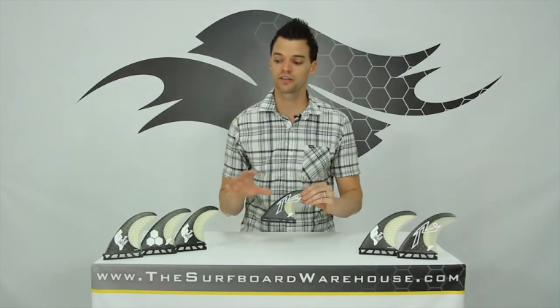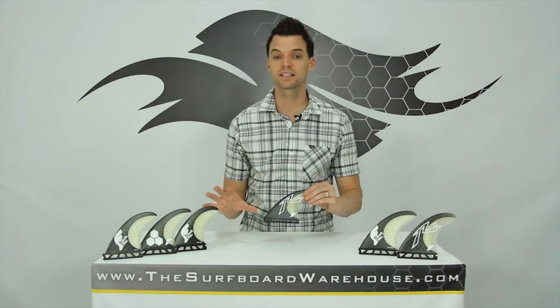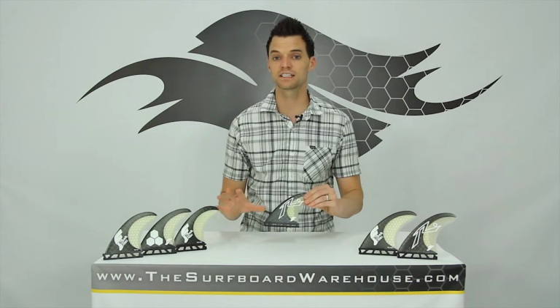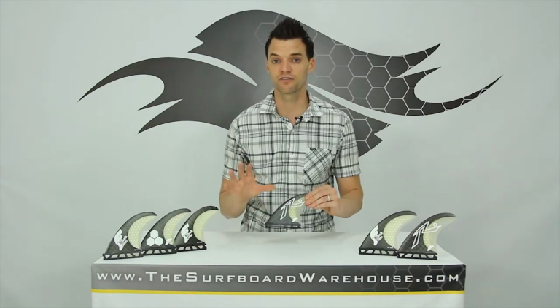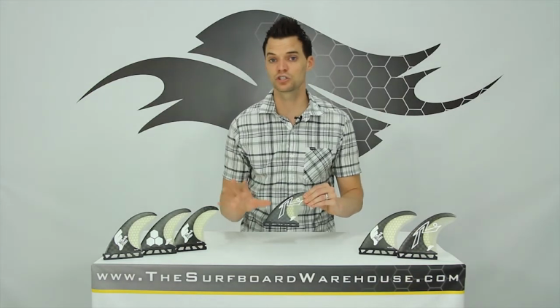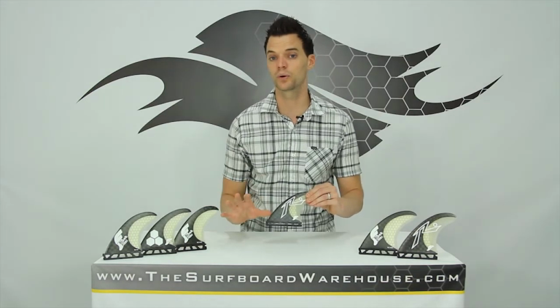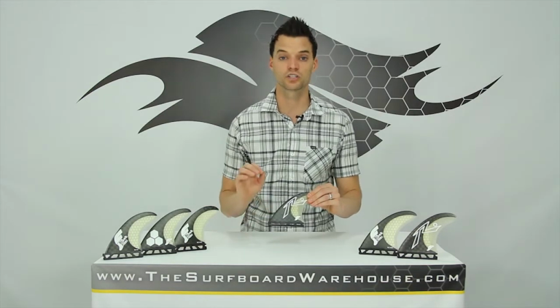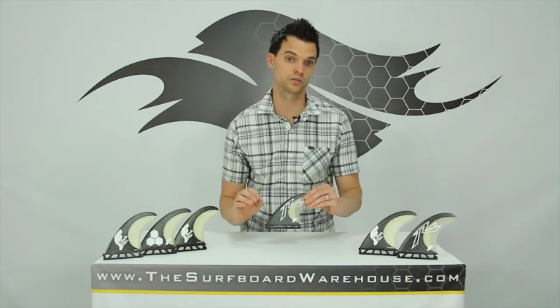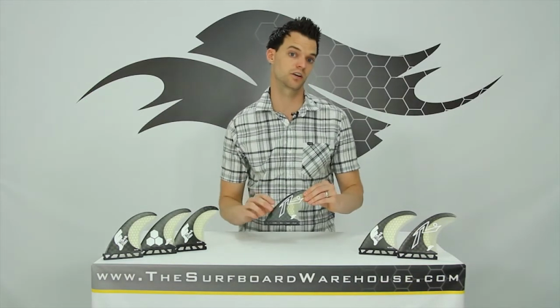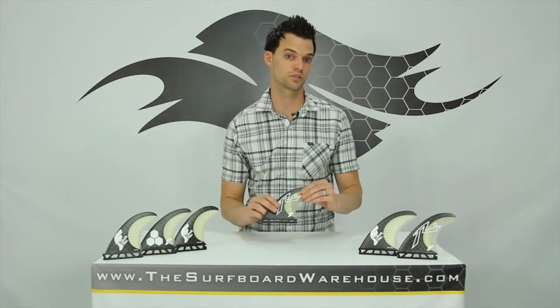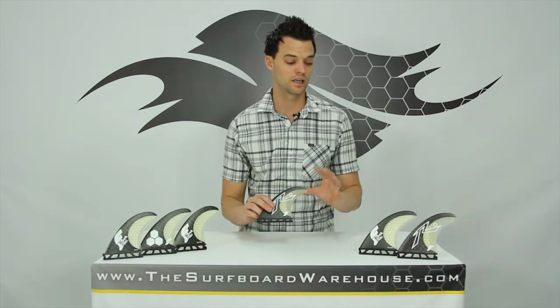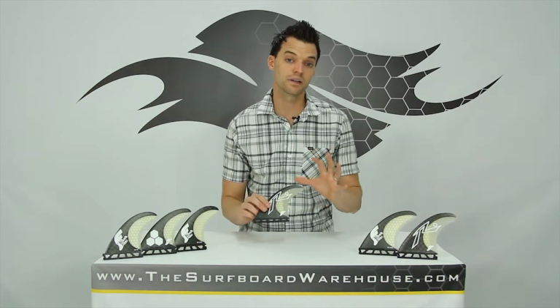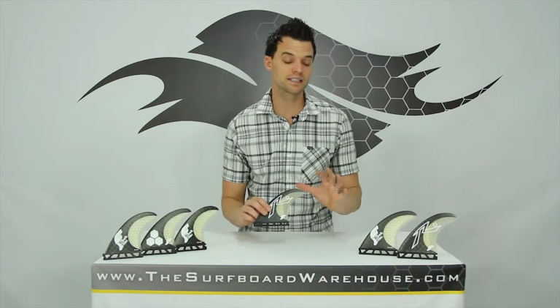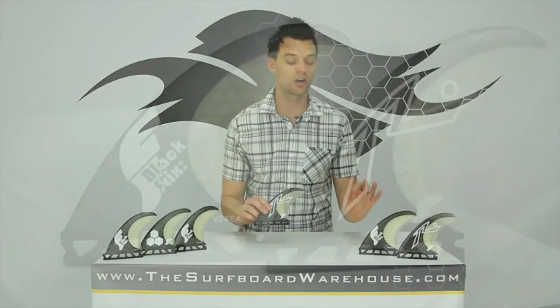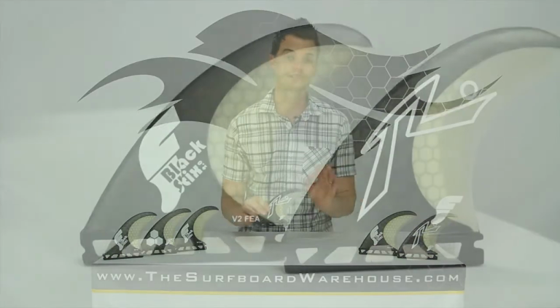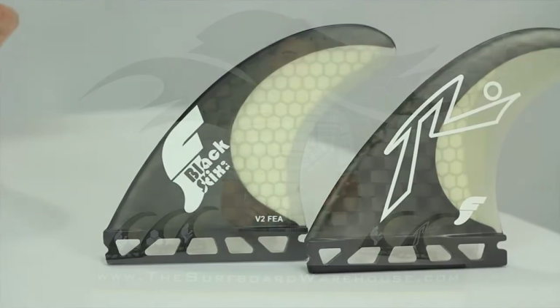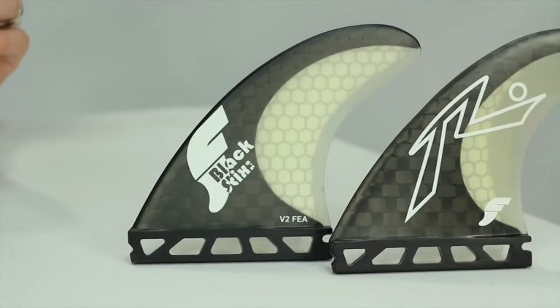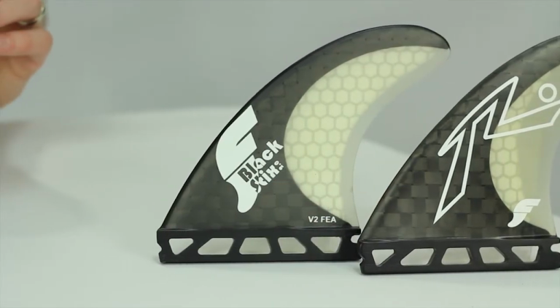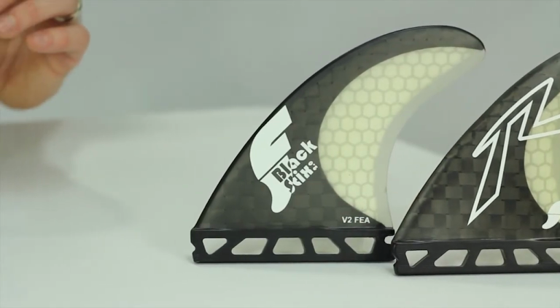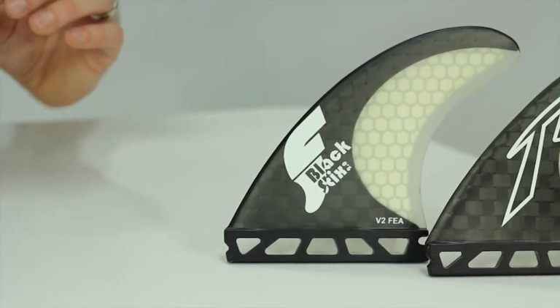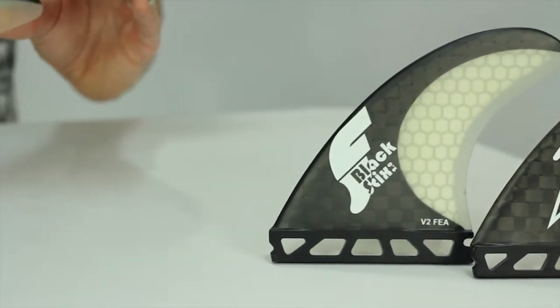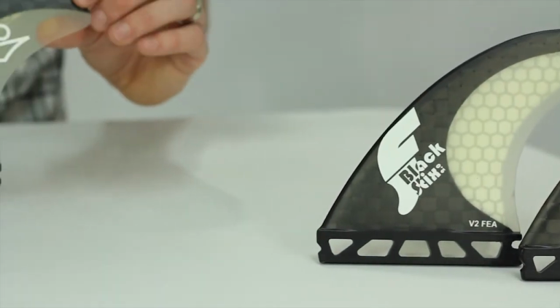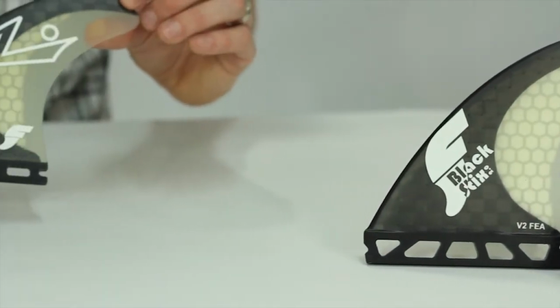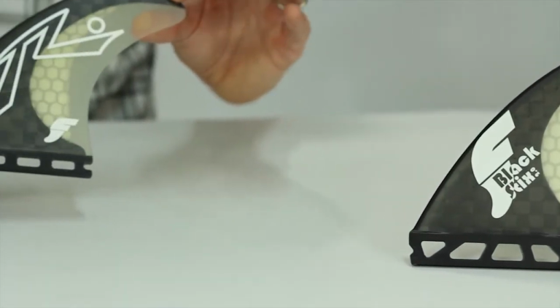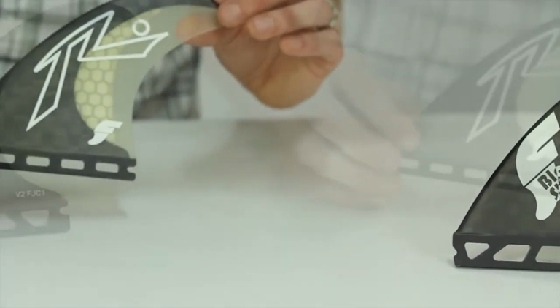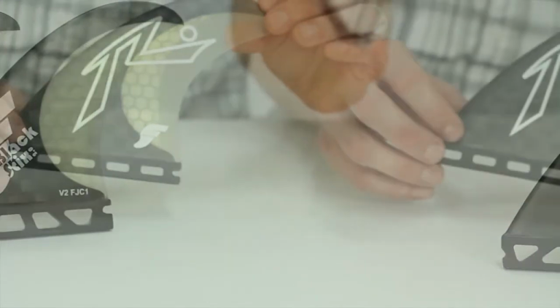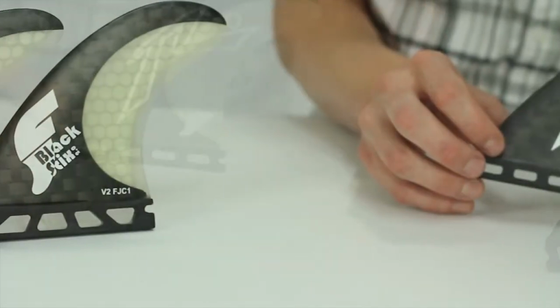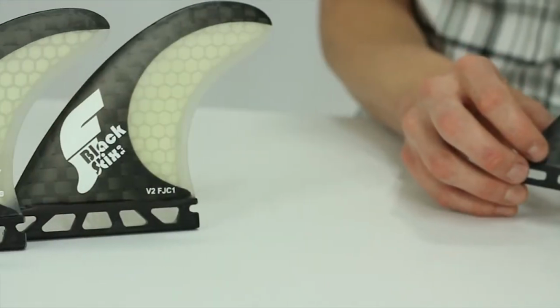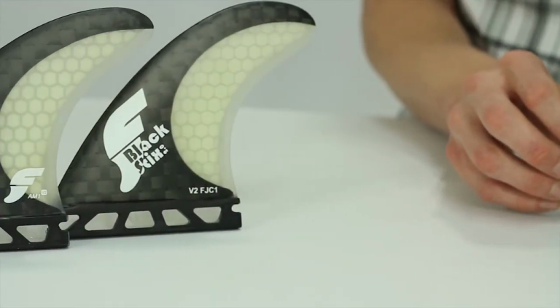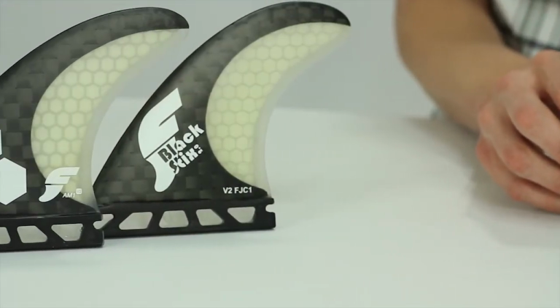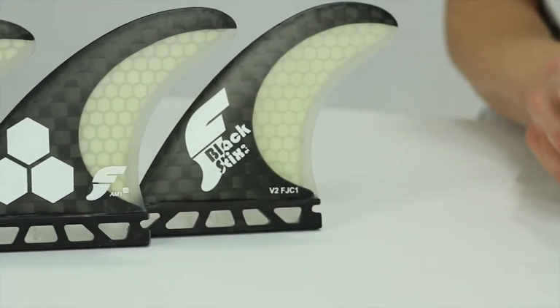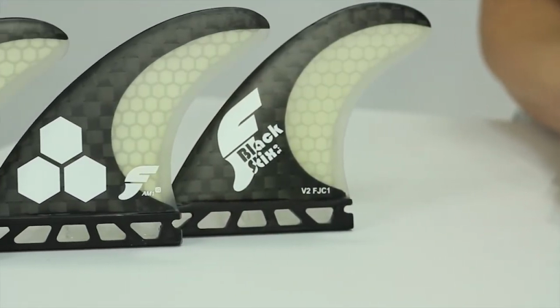The other thing about these fins is the Vector 2 foil, which also is going to increase your speed. Now what that means is all of these fins have a concave on the inside of the outside two fins. Normal fins are flat foiled — these are Vector 2 foiled.